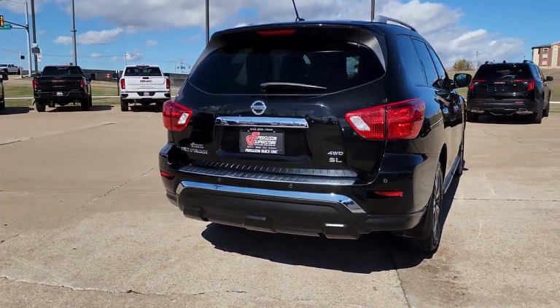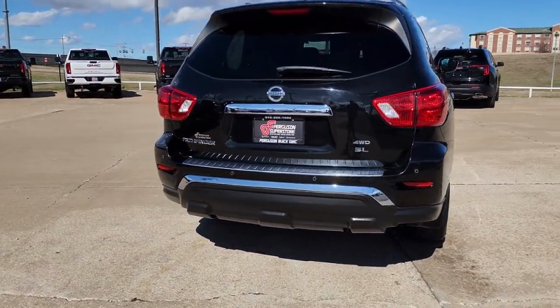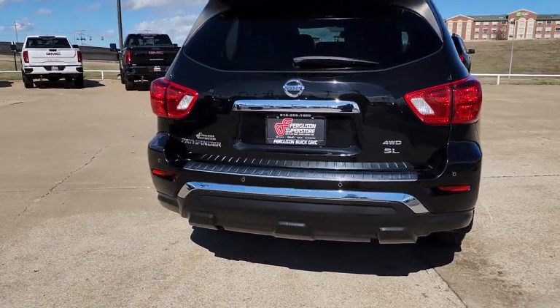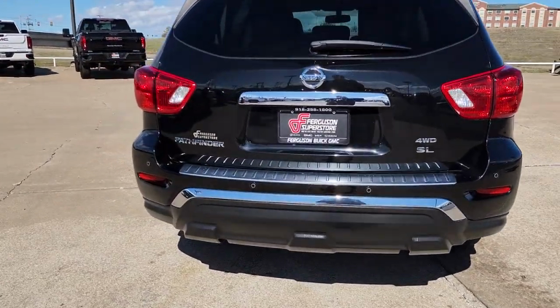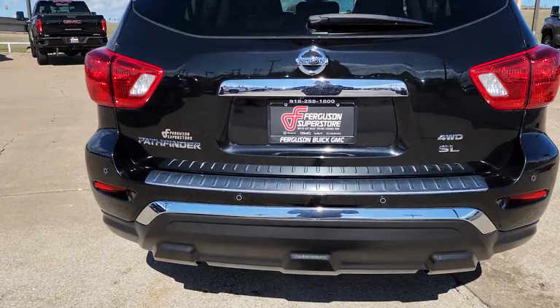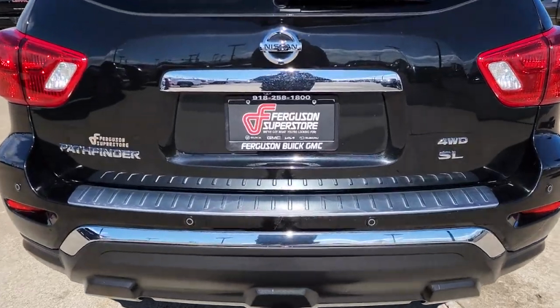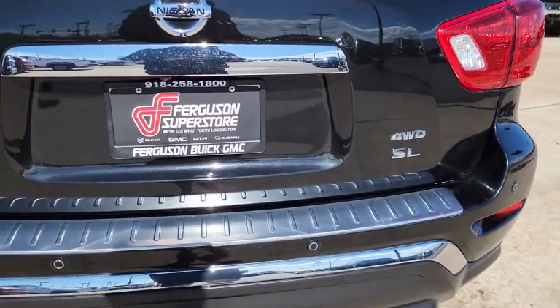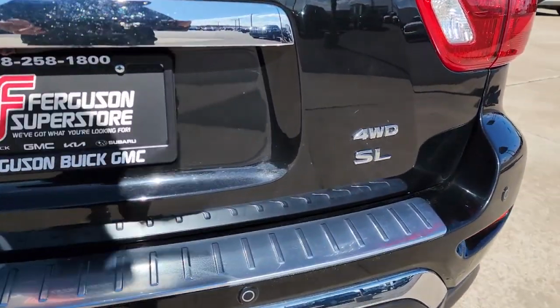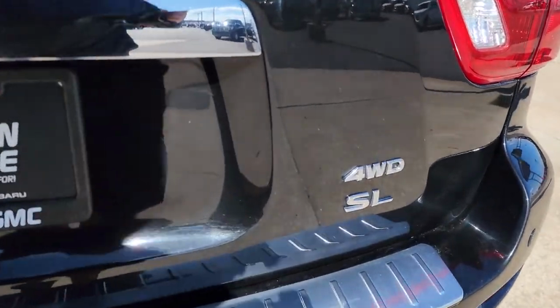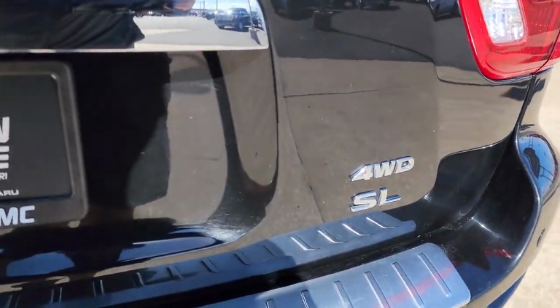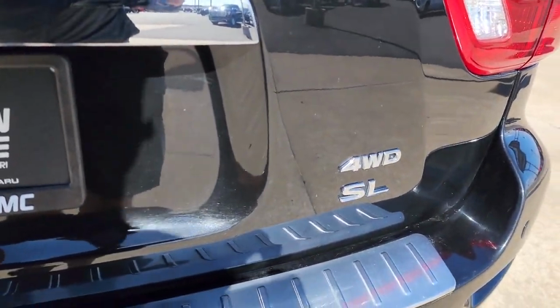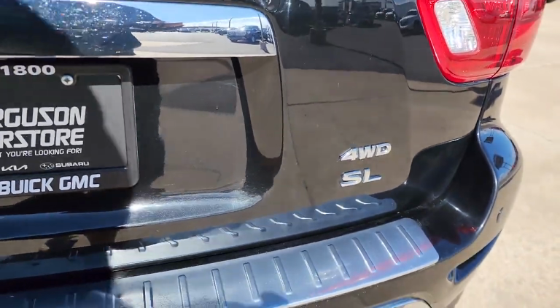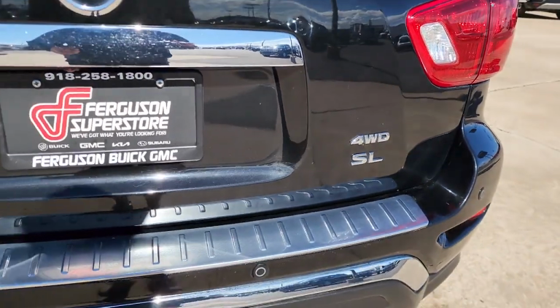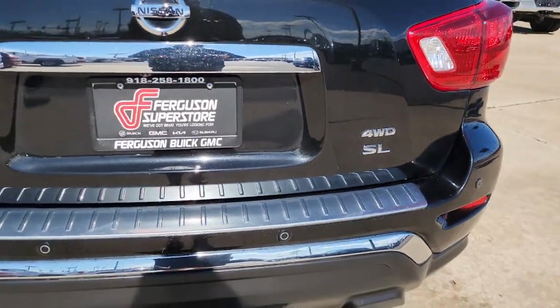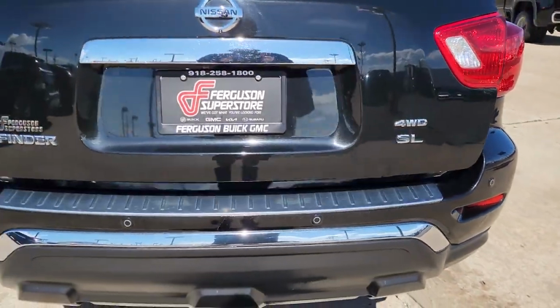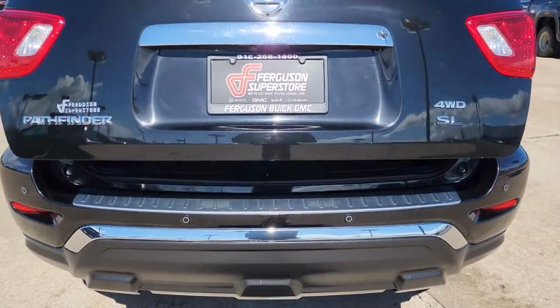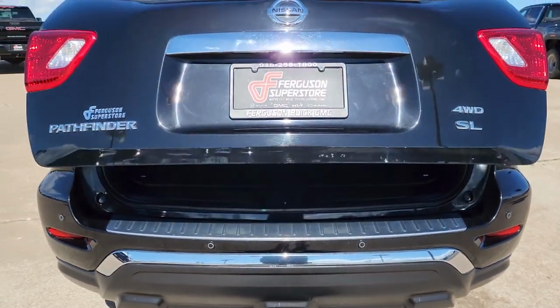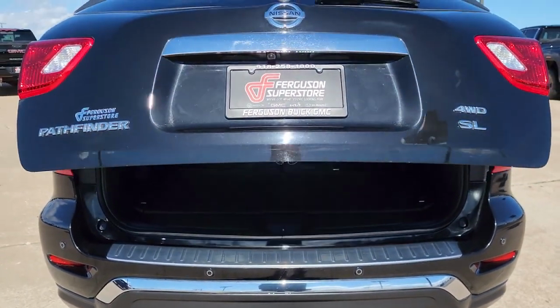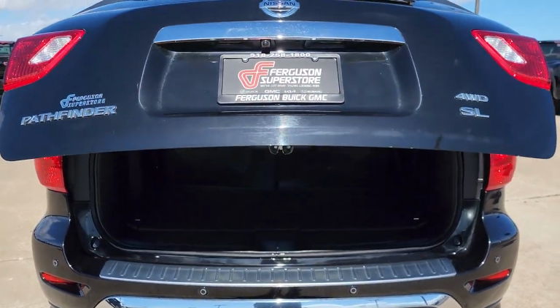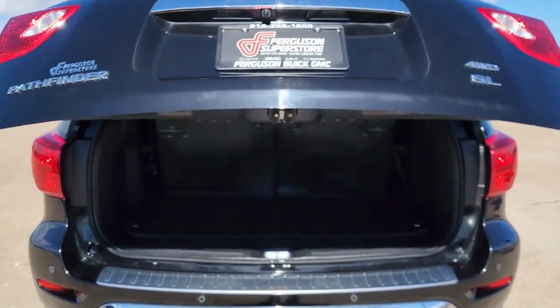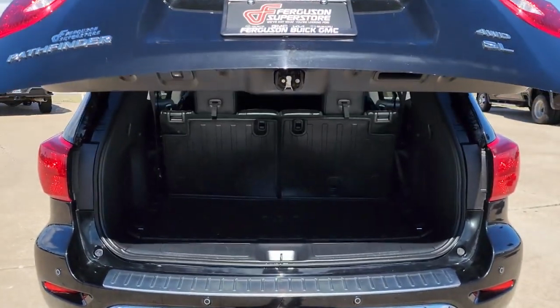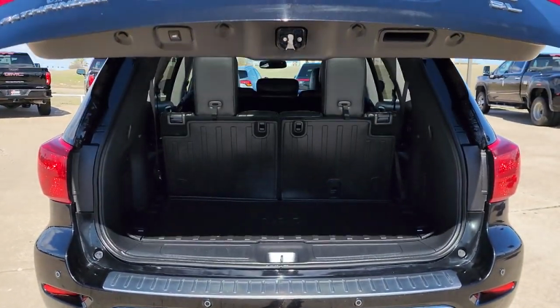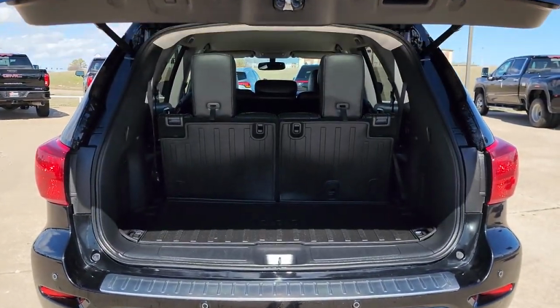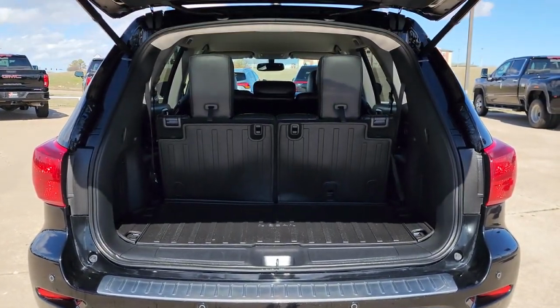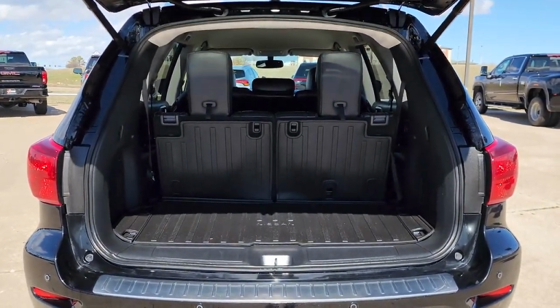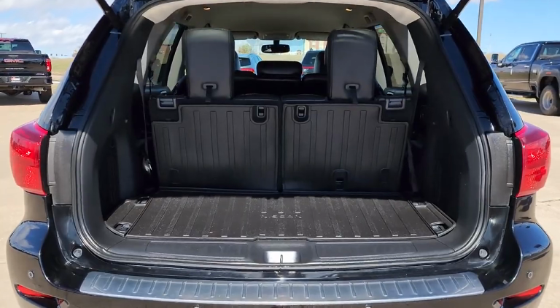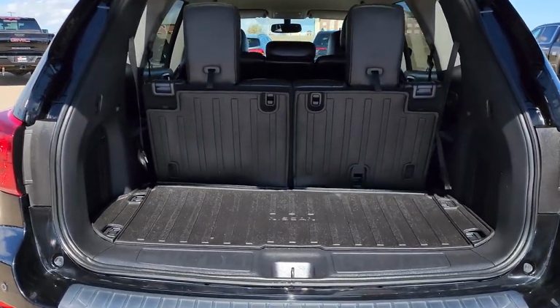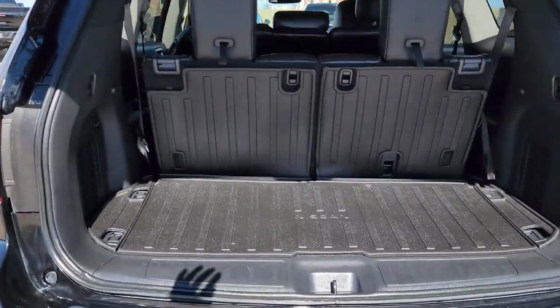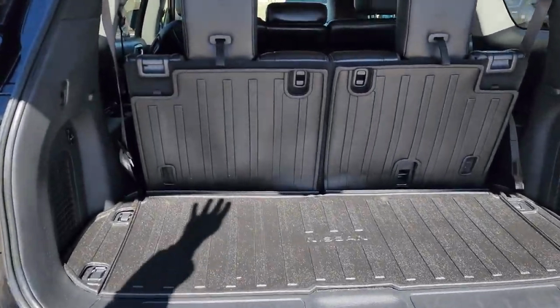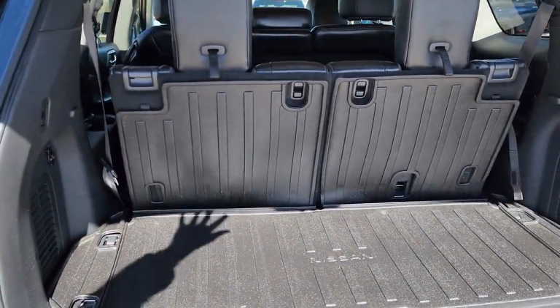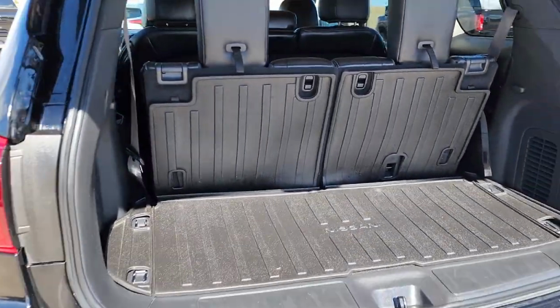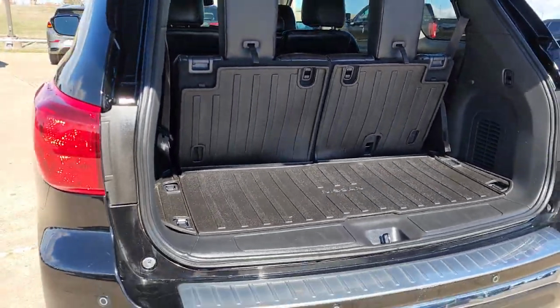The following are some of this vehicle's highlighted options: keyless entry, hands-free liftgate, fog lamps, power passenger seat, power liftgate, heated rear seat, satellite radio, keyless start, heated mirrors, and backup camera.